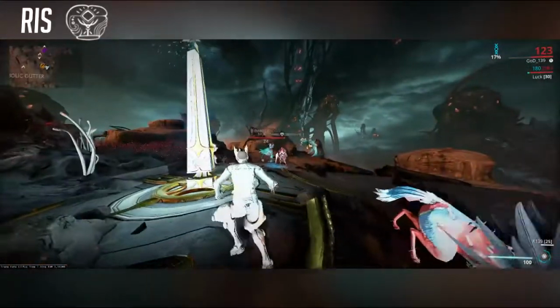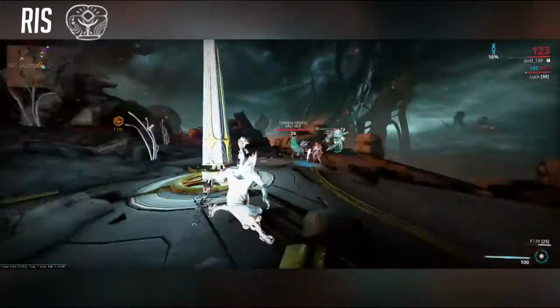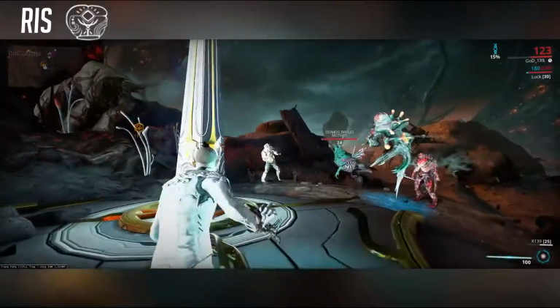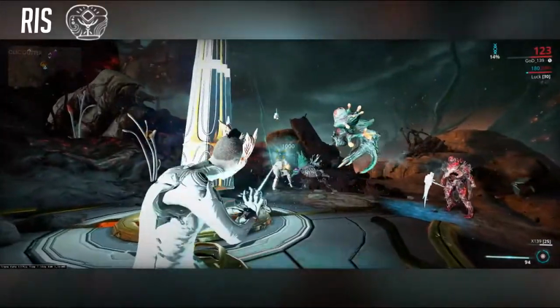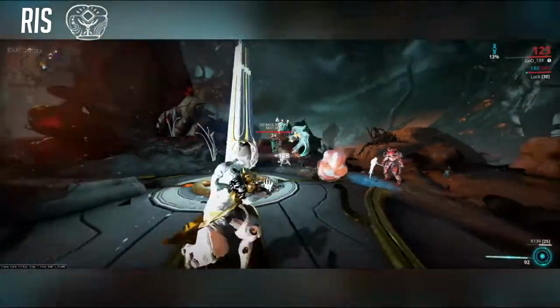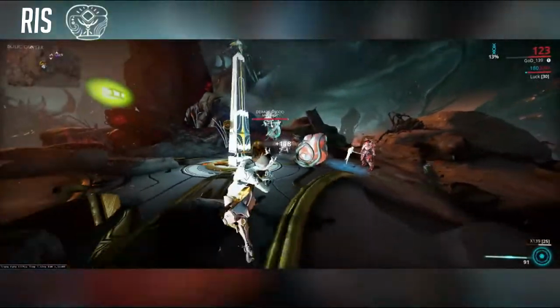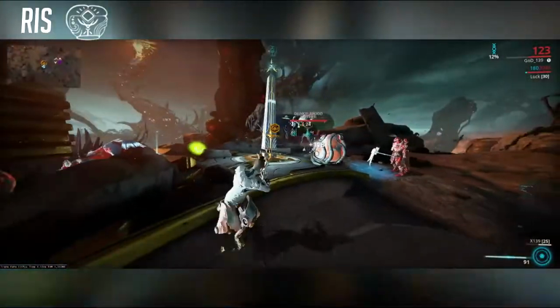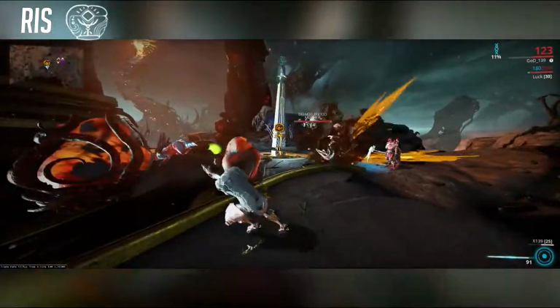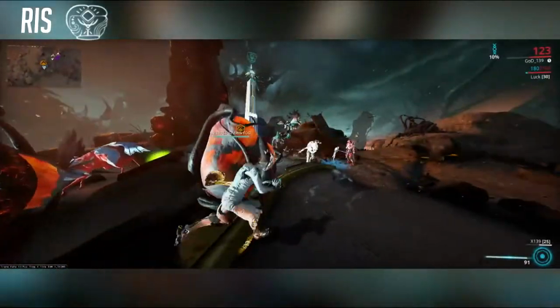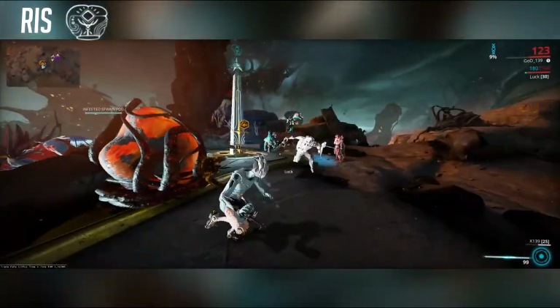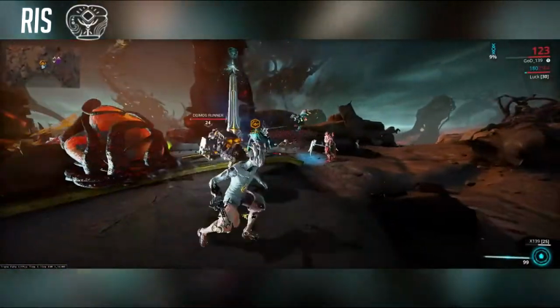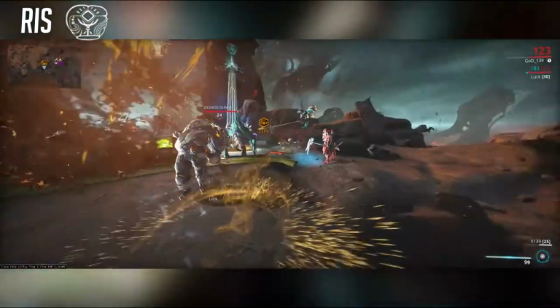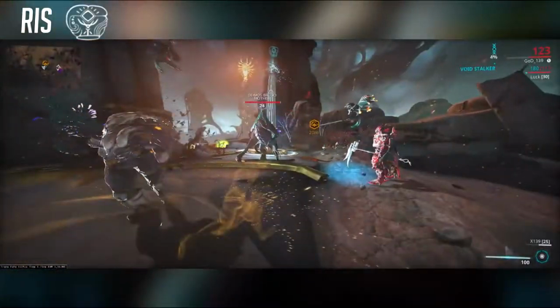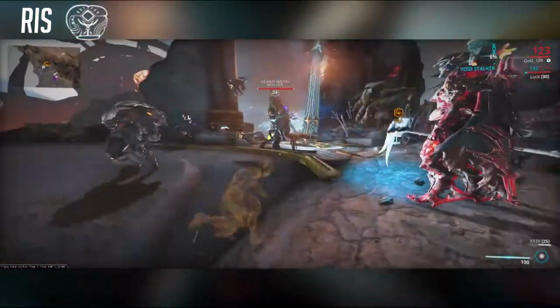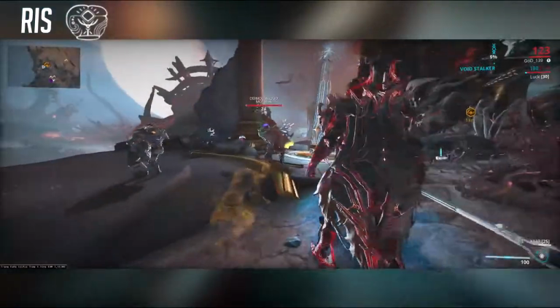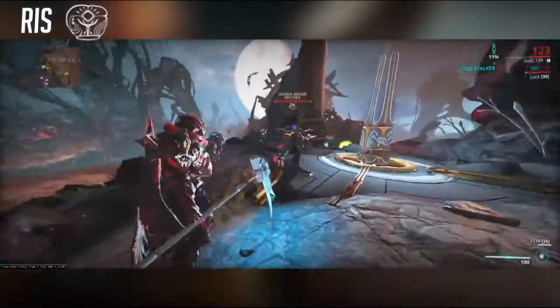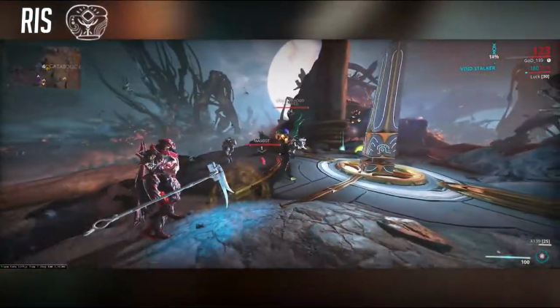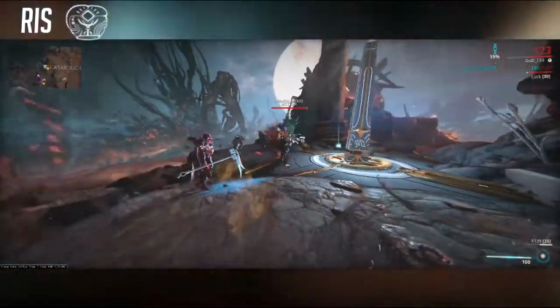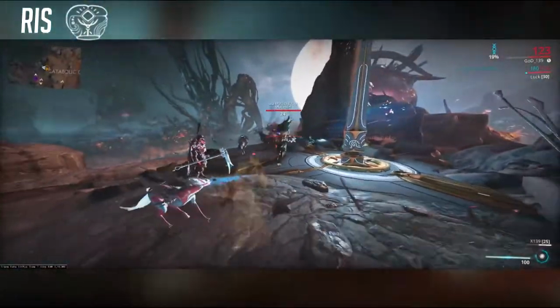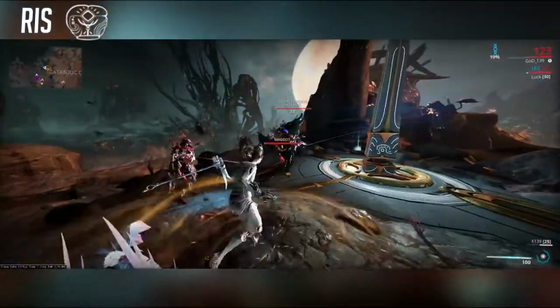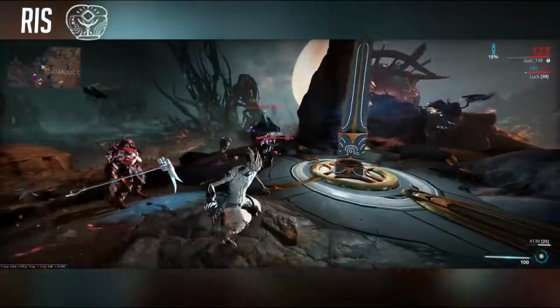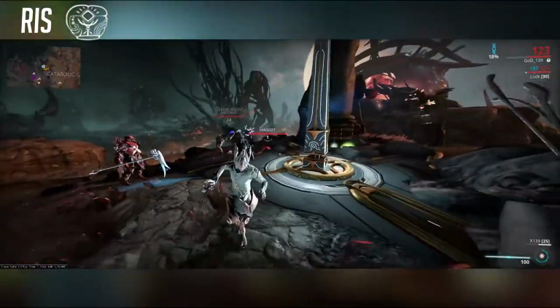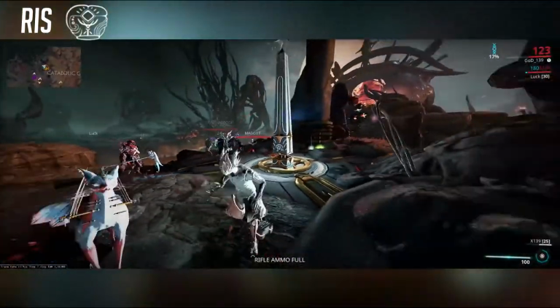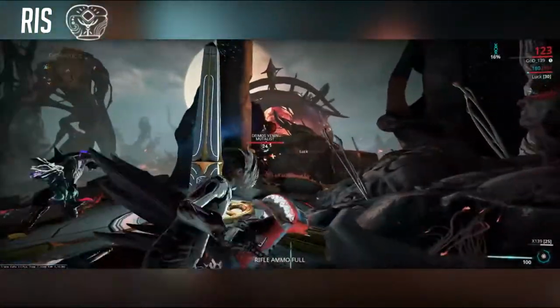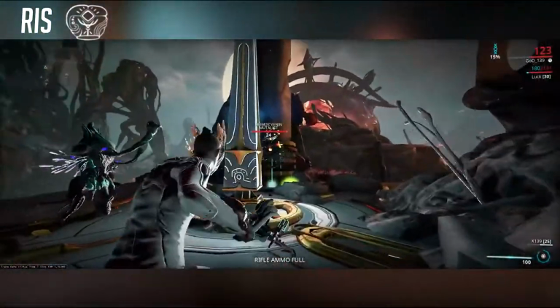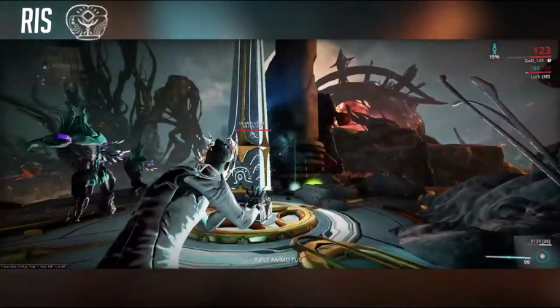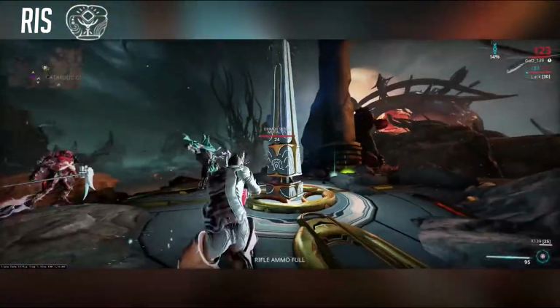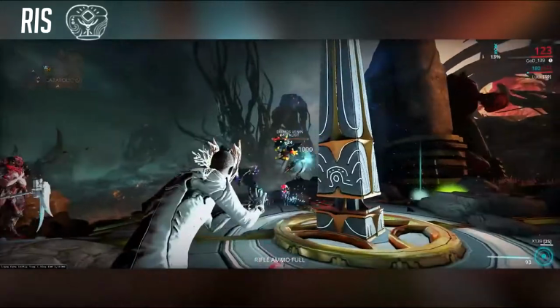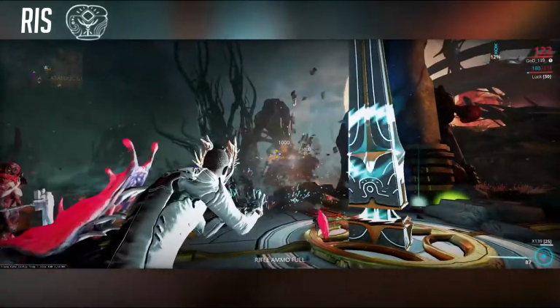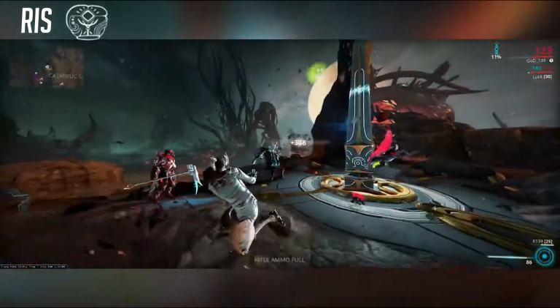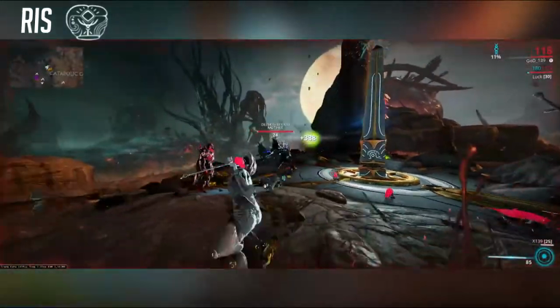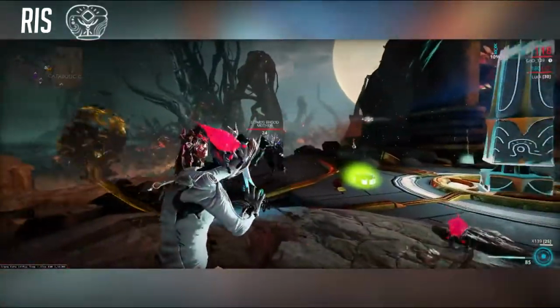Ris blinds enemies nearby every 12 seconds. The effect lasts 6 seconds. Blinded enemies killed by your operator will make resources drop. This is a great pillar to farm.